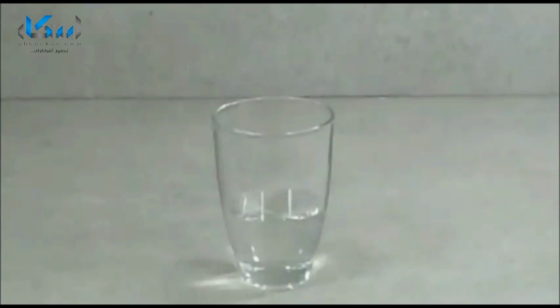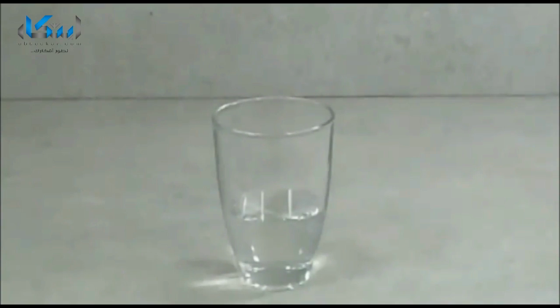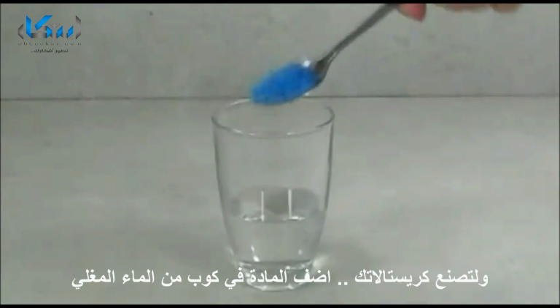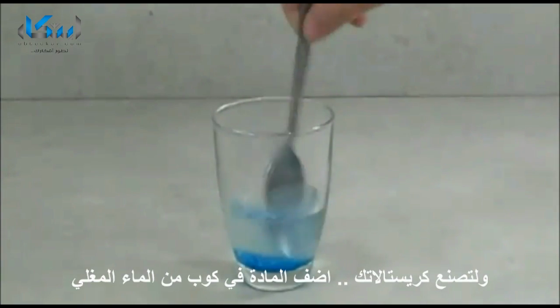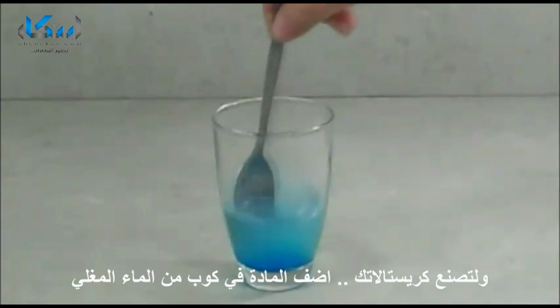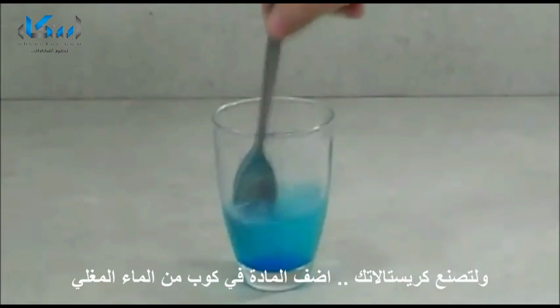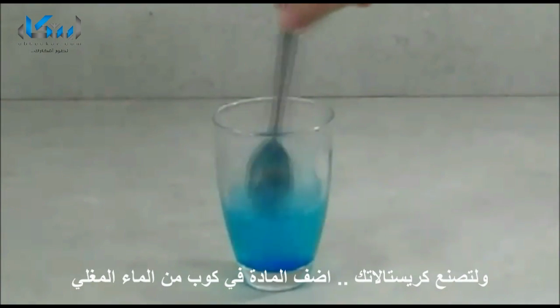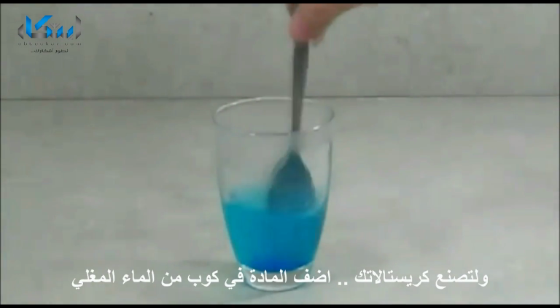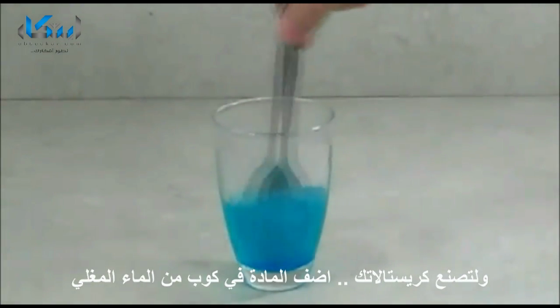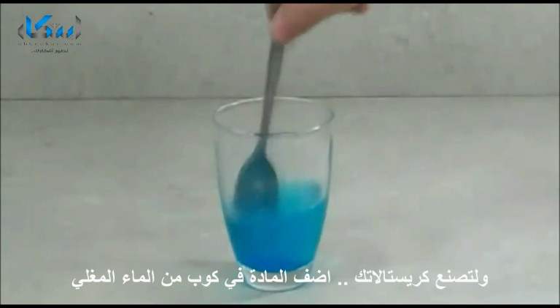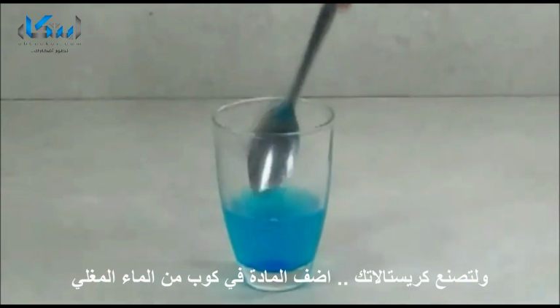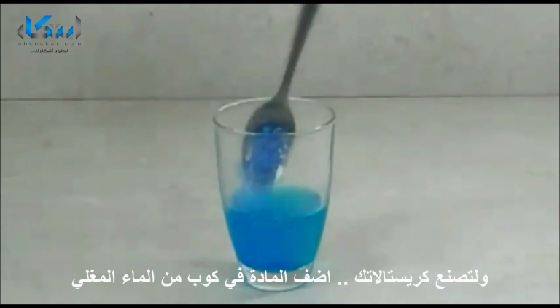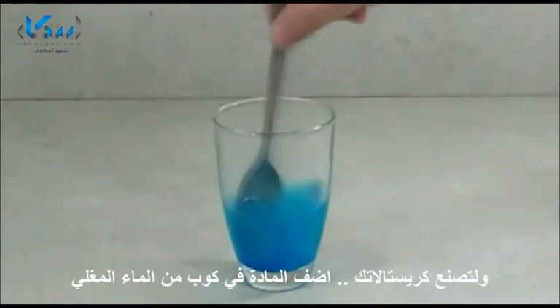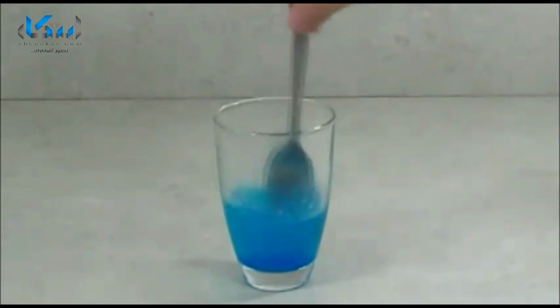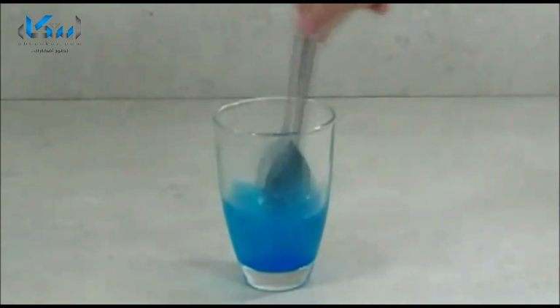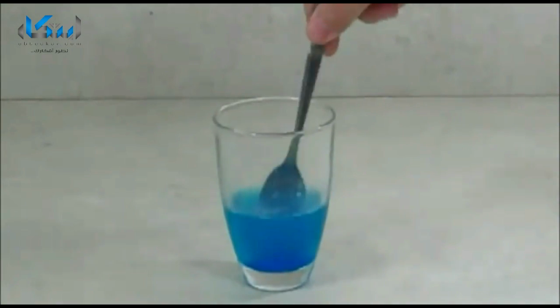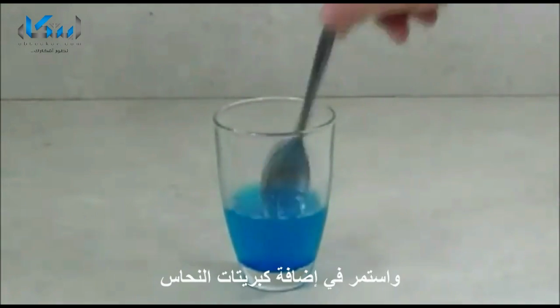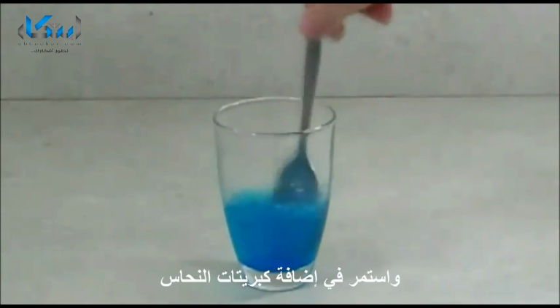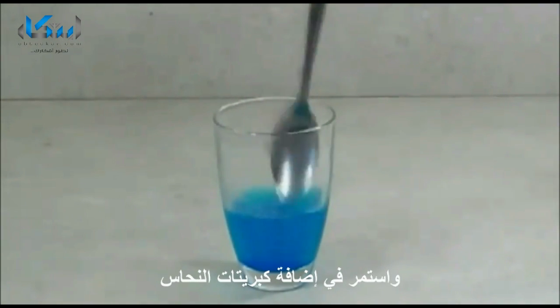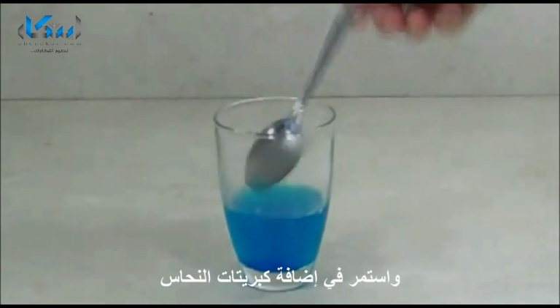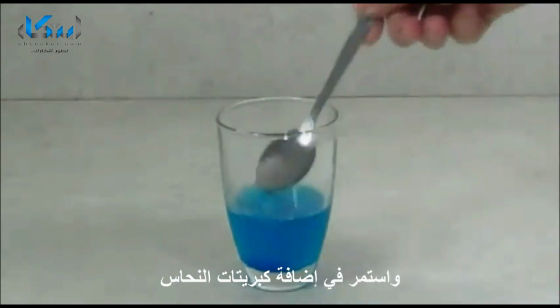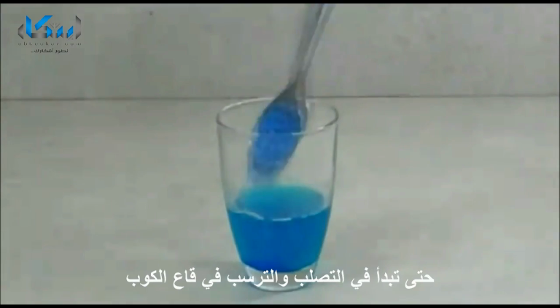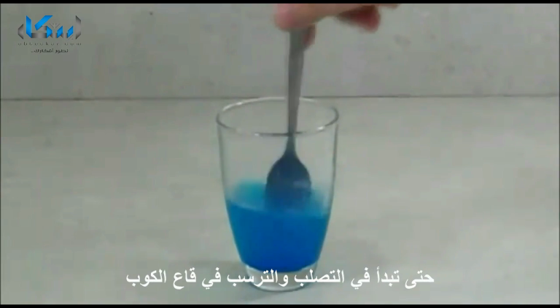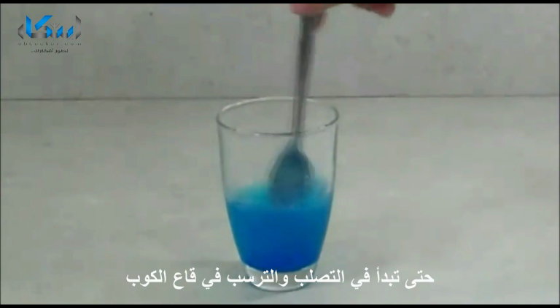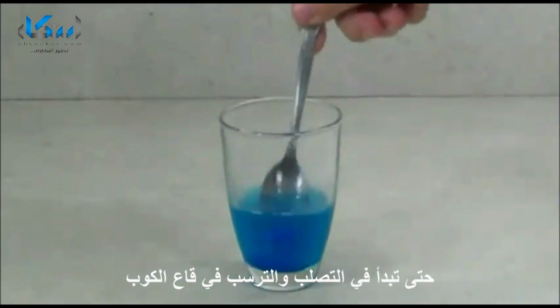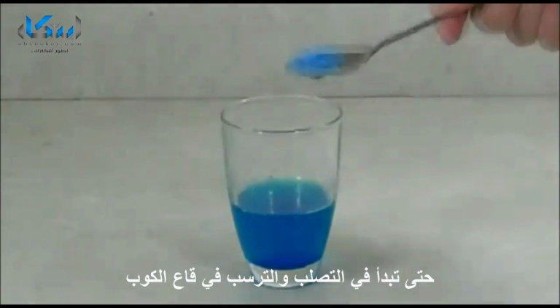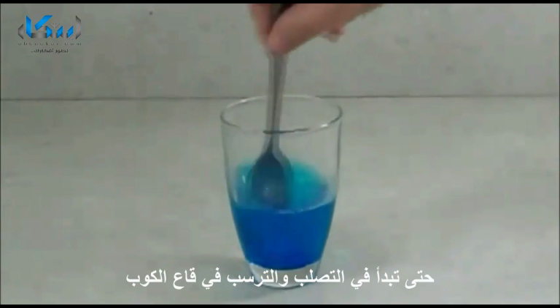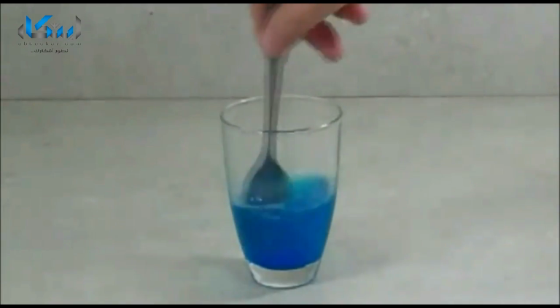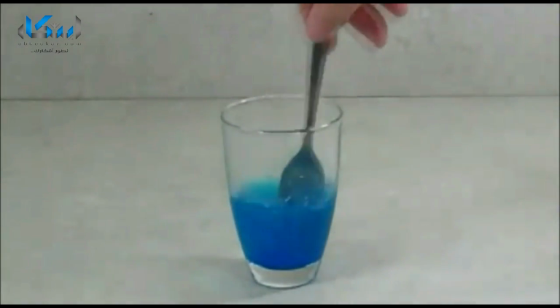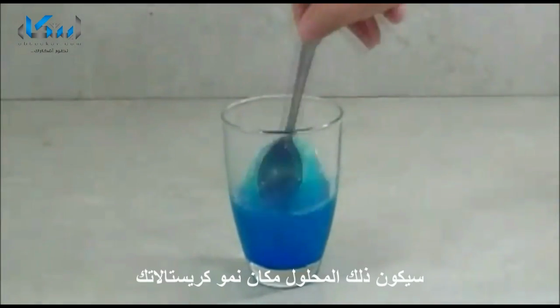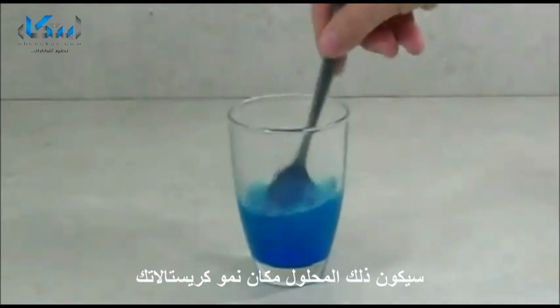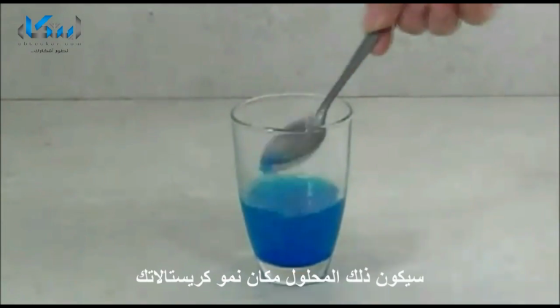To grow copper sulfate crystals, stir copper sulfate into a cup of boiling water. Continue adding copper sulfate until a little solid begins to accumulate in the bottom of the cup. This will be your crystal growing solution.